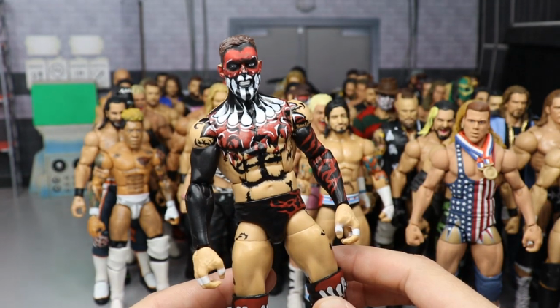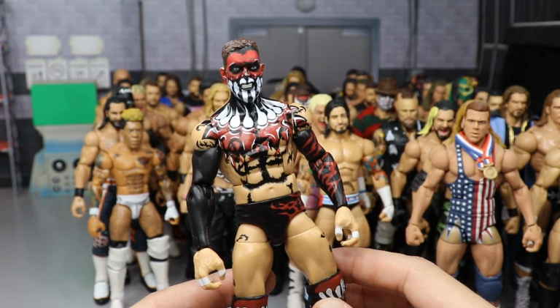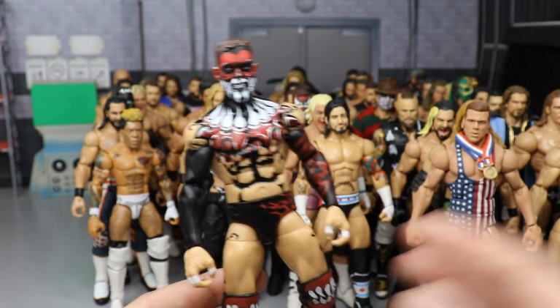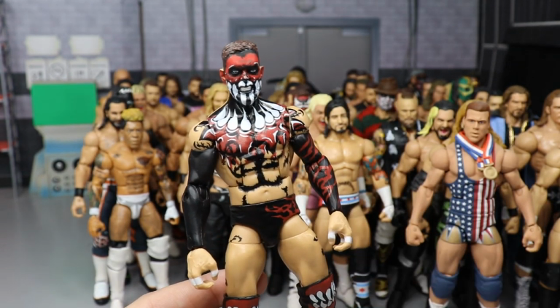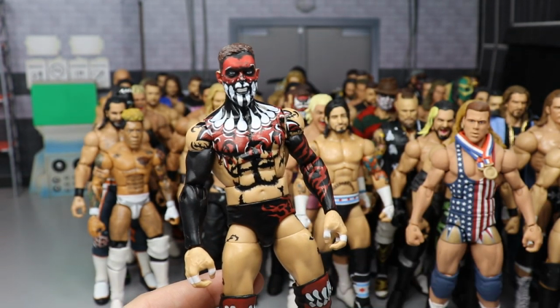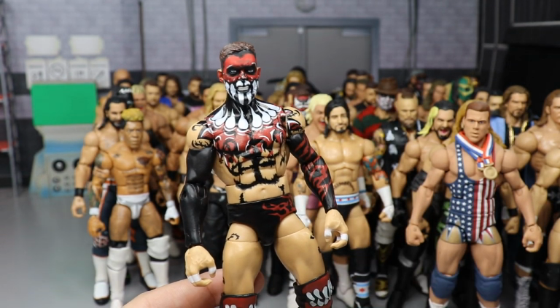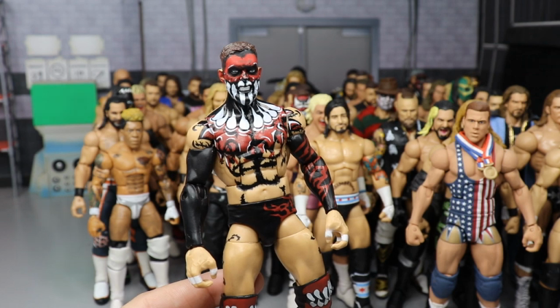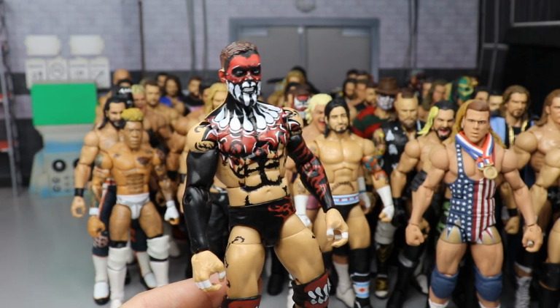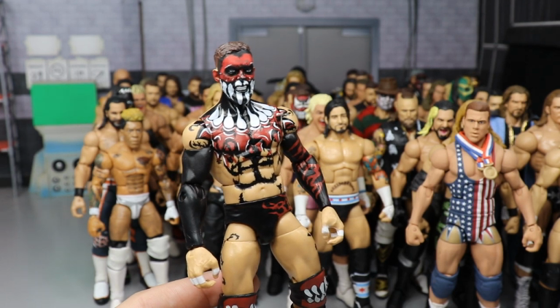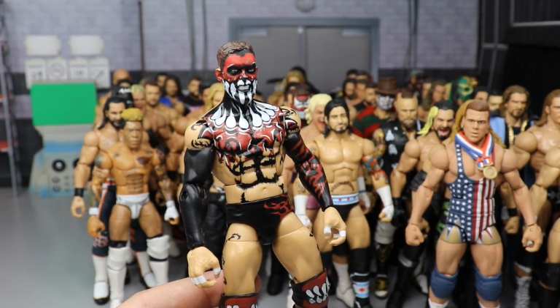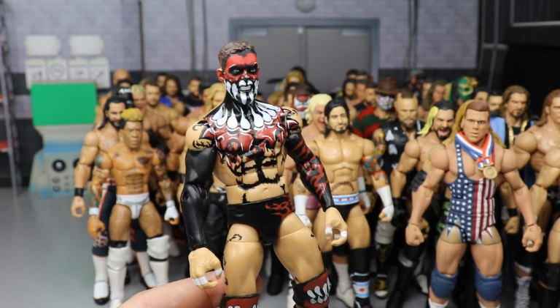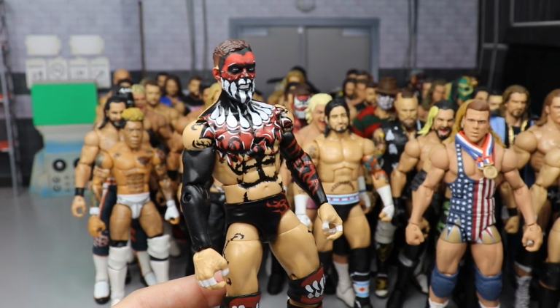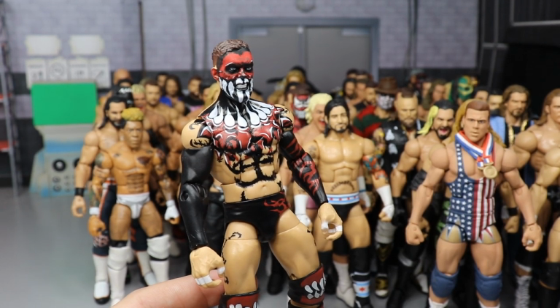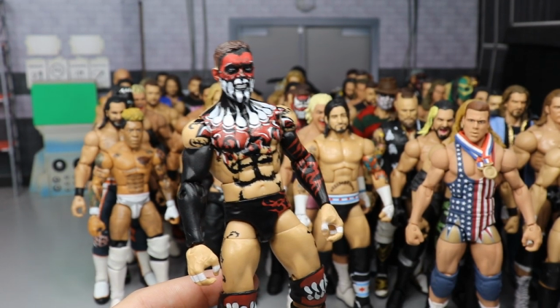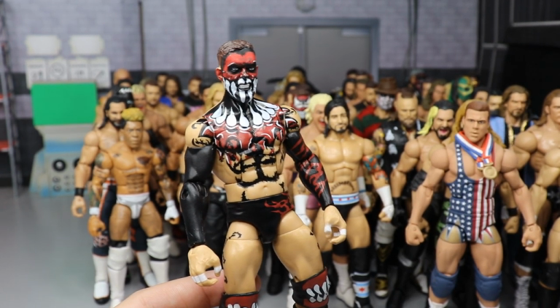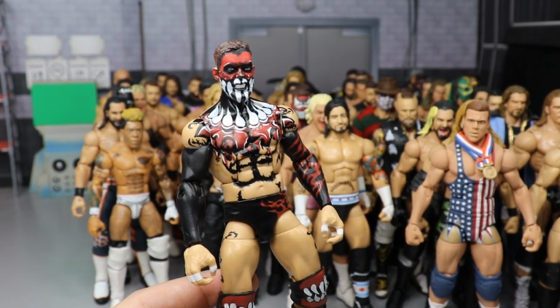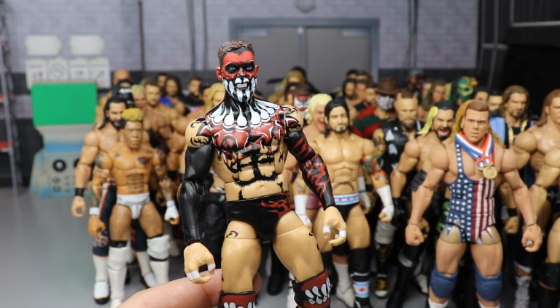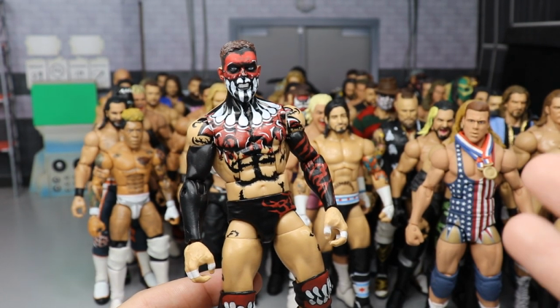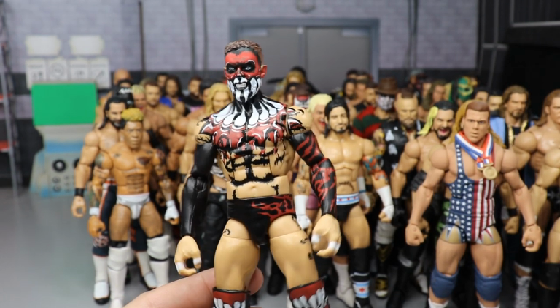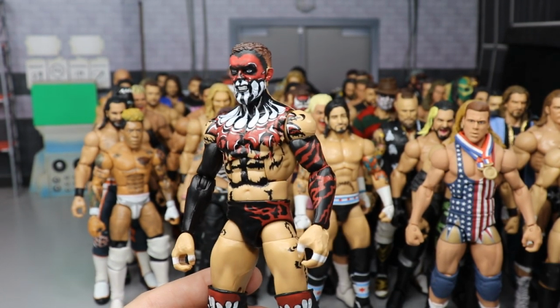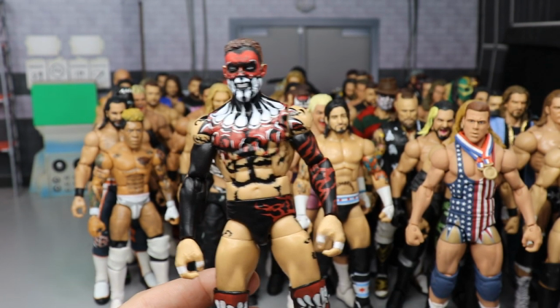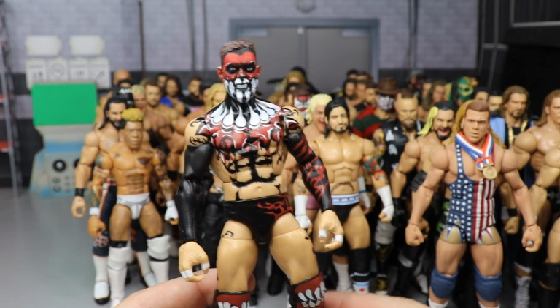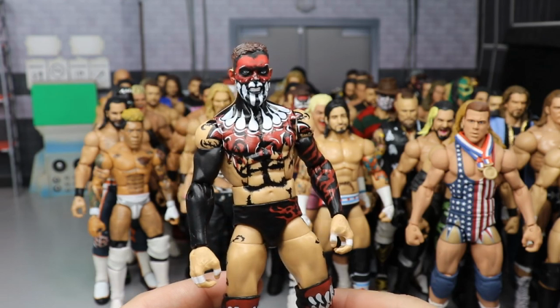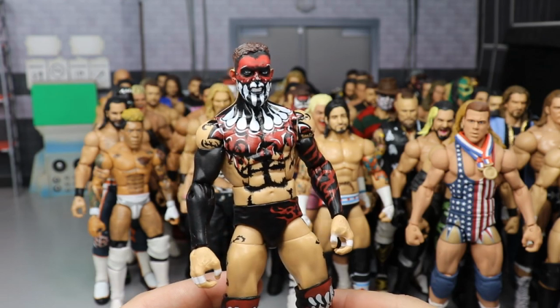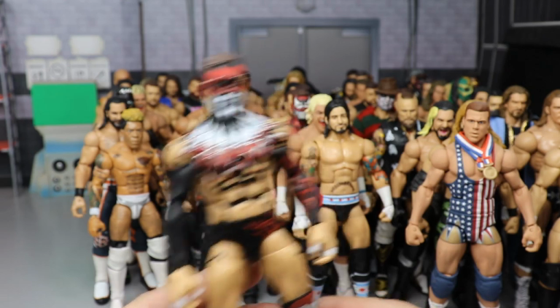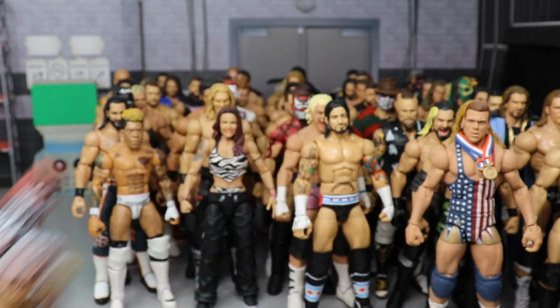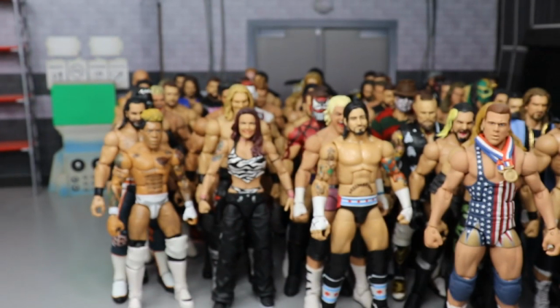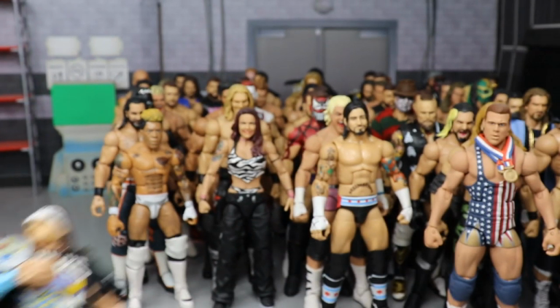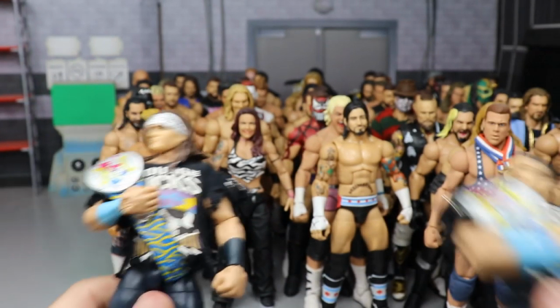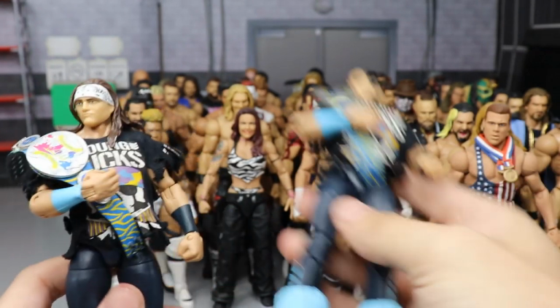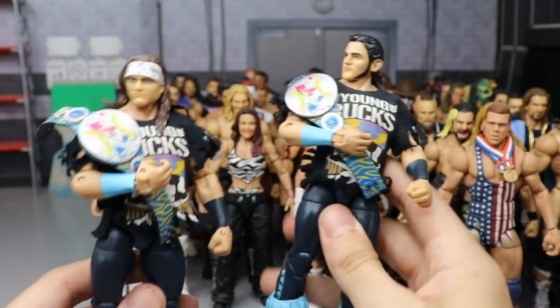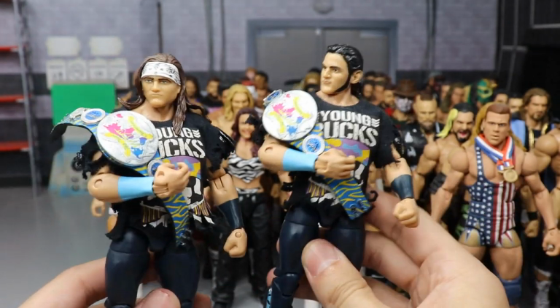We have an Elite 70 fix-up slash repaint — I took the Elite 70 Finn Balor Jack the Ripper NXT figure and repainted the face because it looked terrible. So I included it in this video.